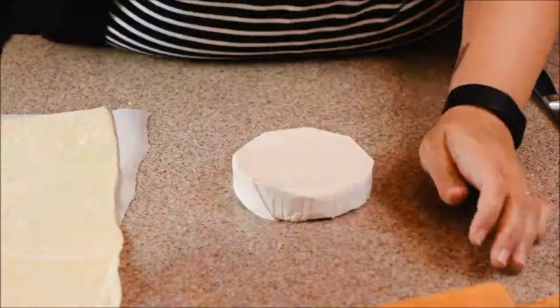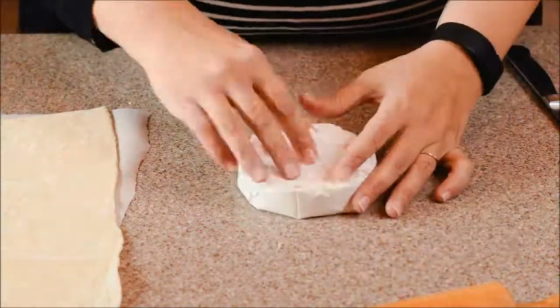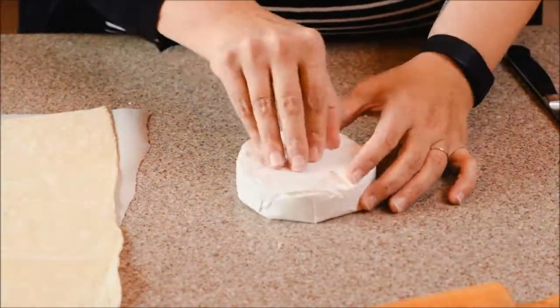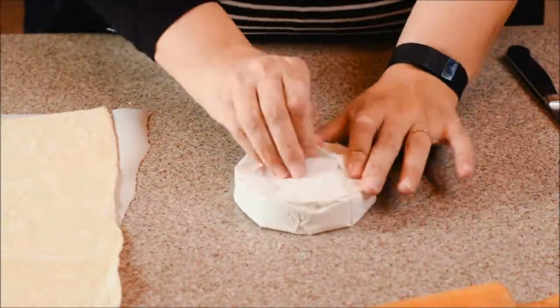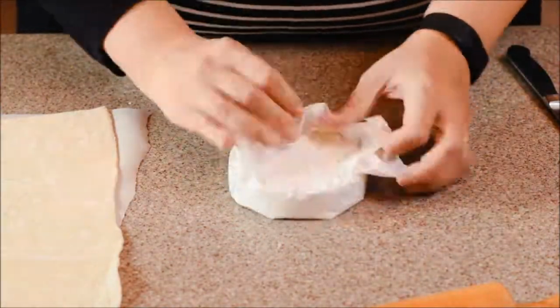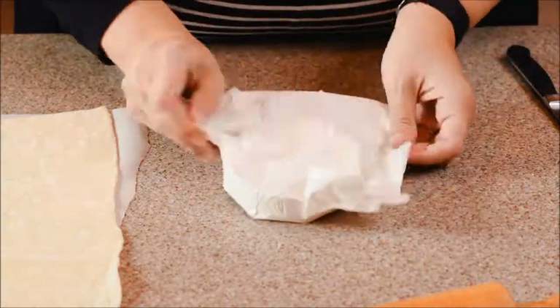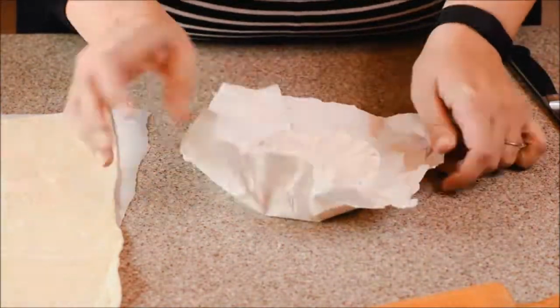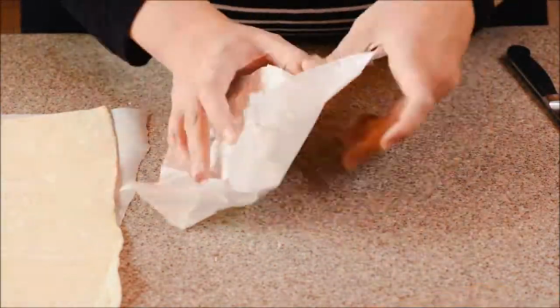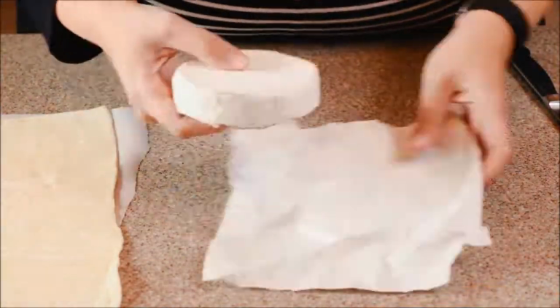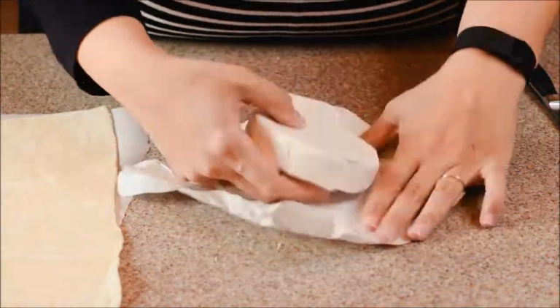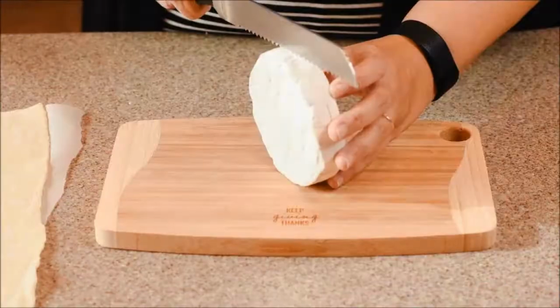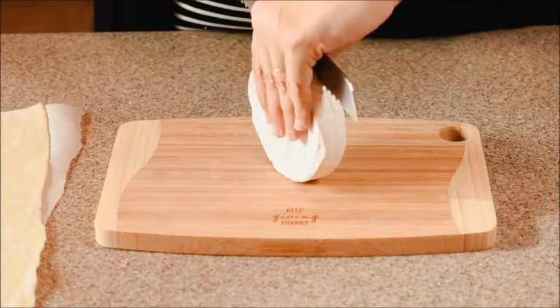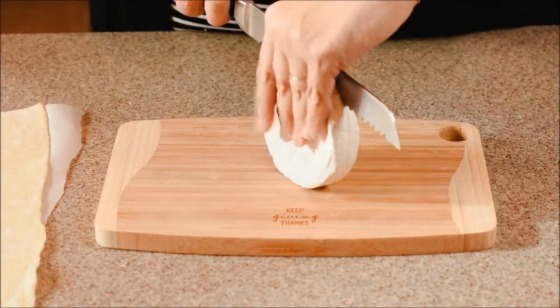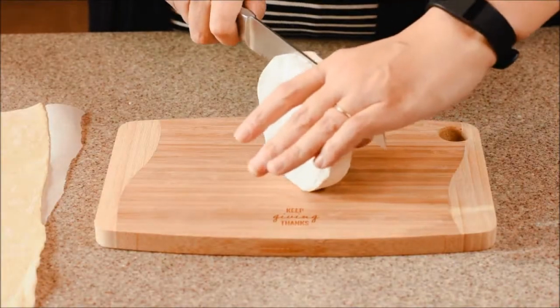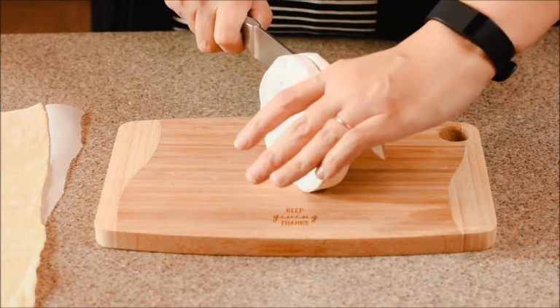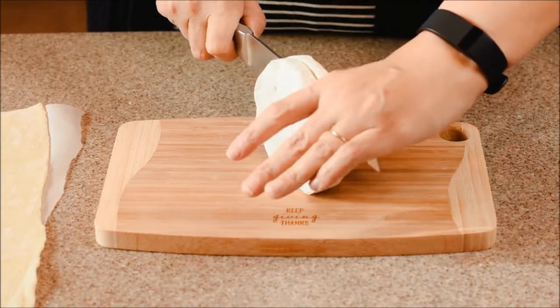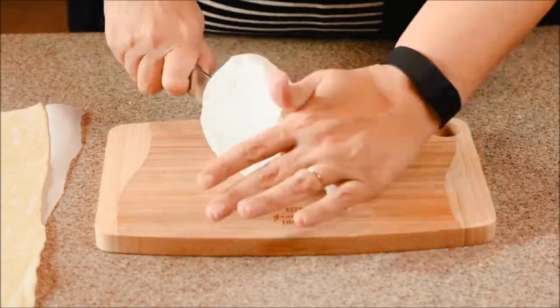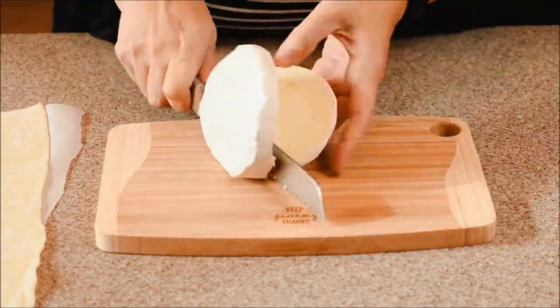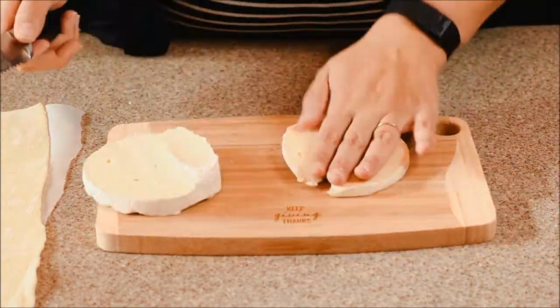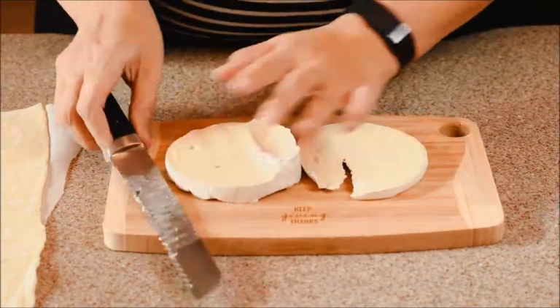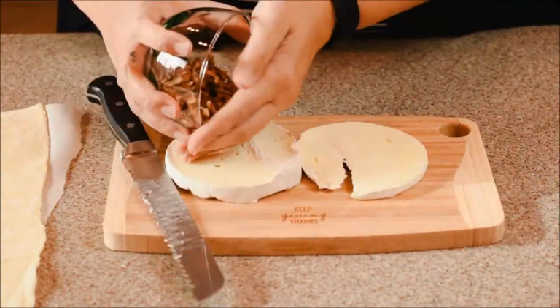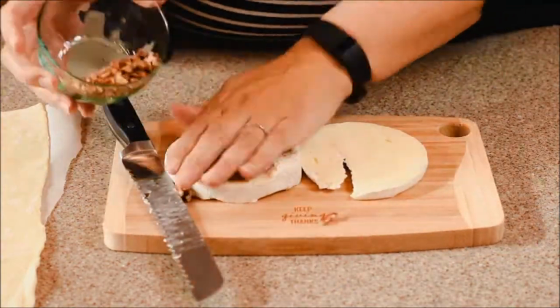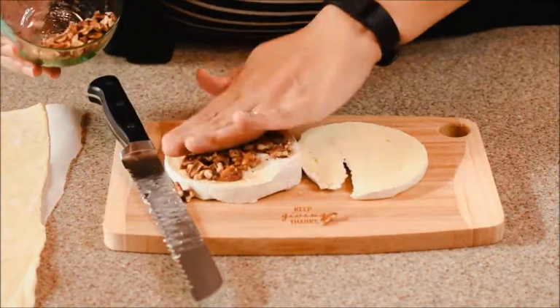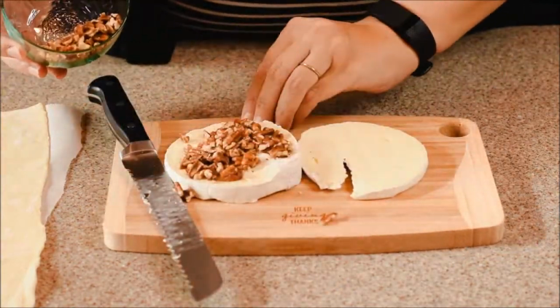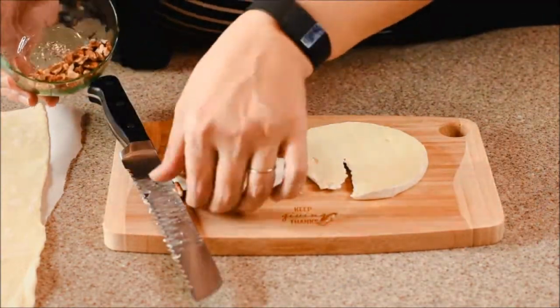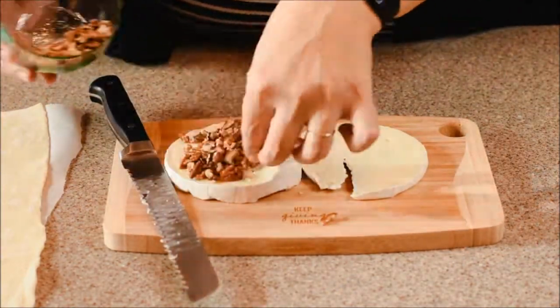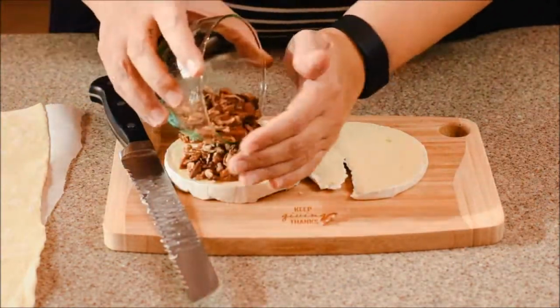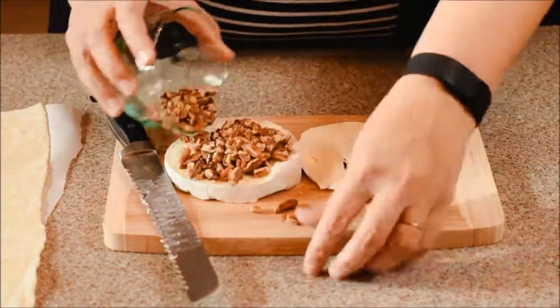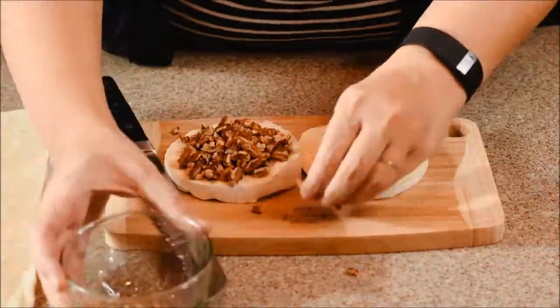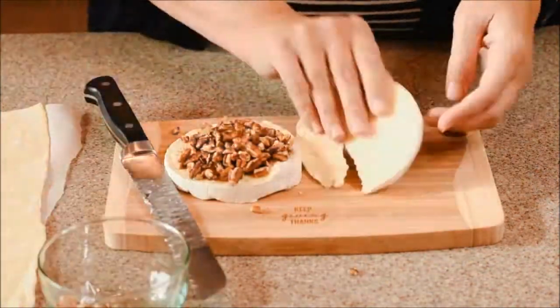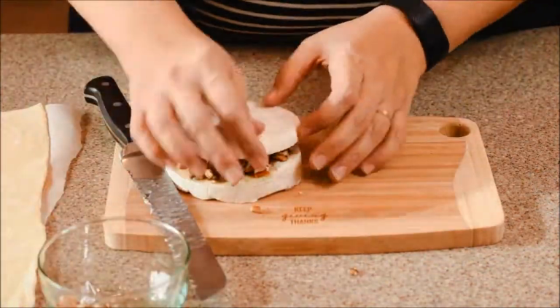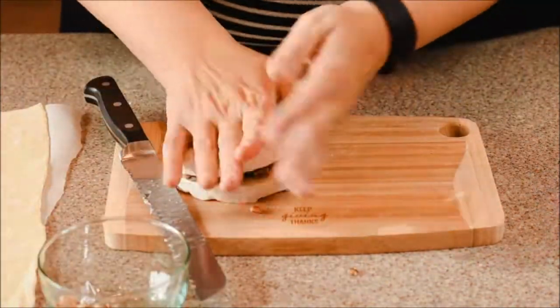Unwrap it — you don't want to cook it in the paper, but you do want to leave it in the rind. Cut it in half; it doesn't have to be perfect. It's still going to taste awesome. And throw in some toasted pecans.